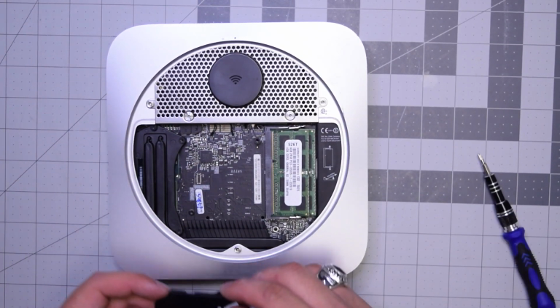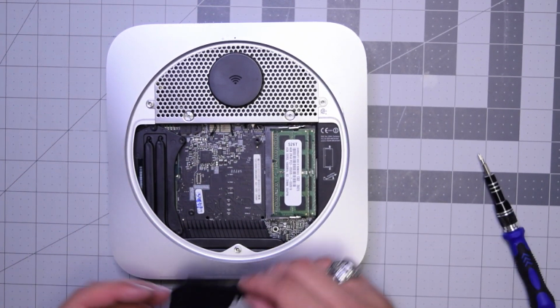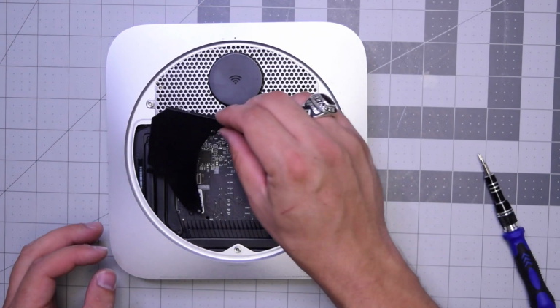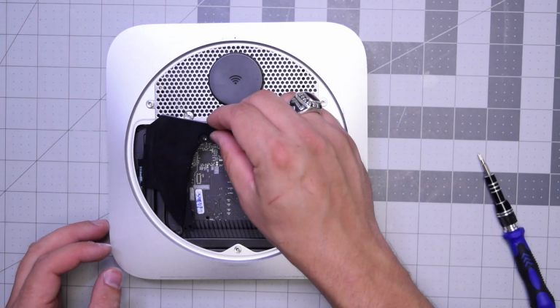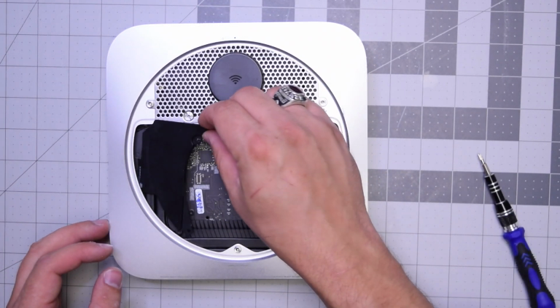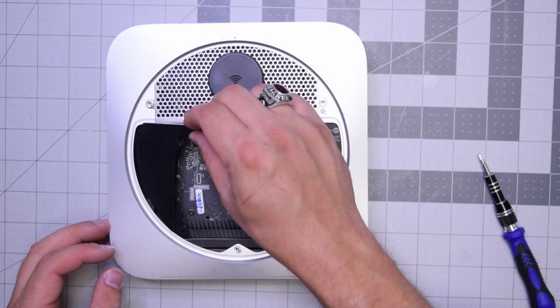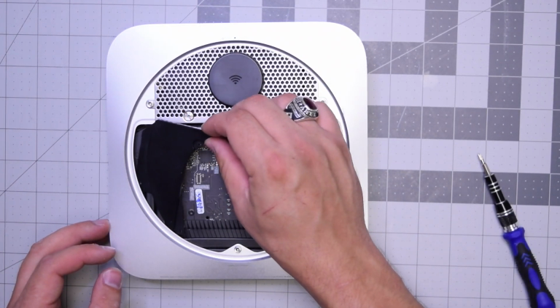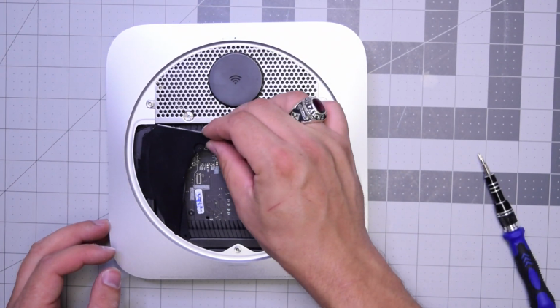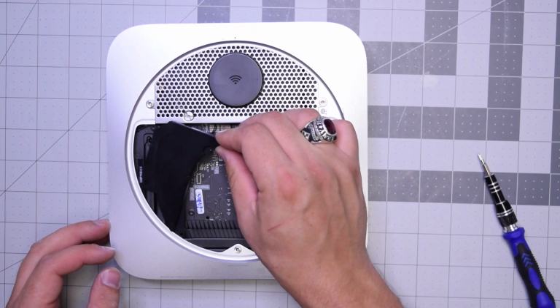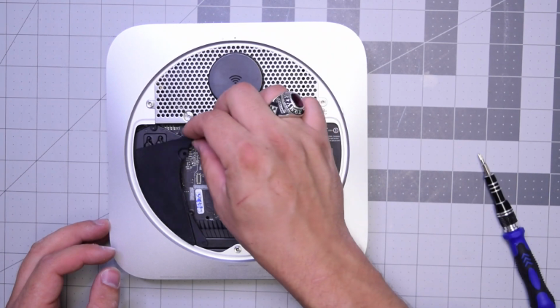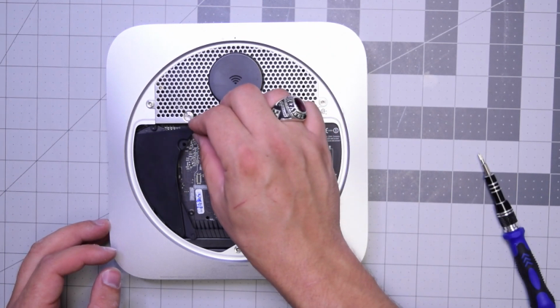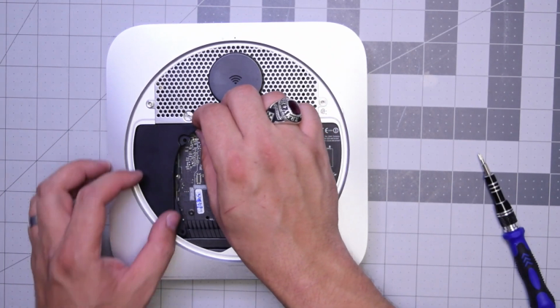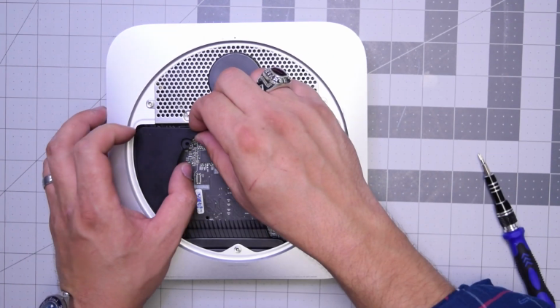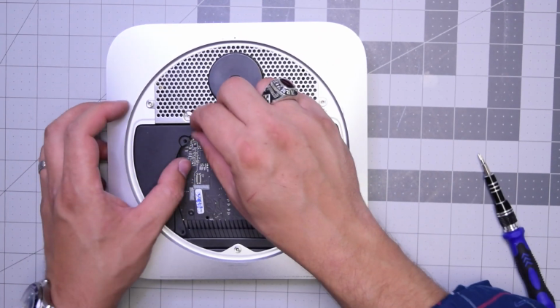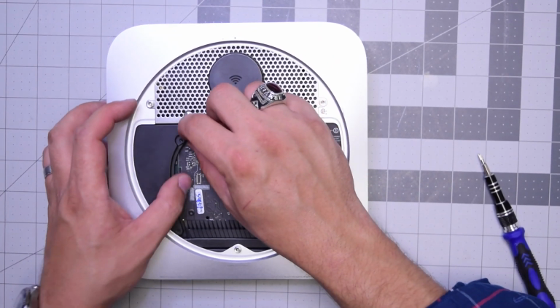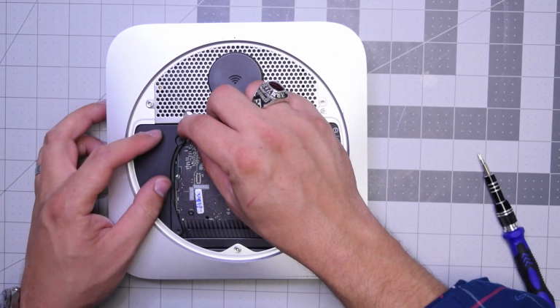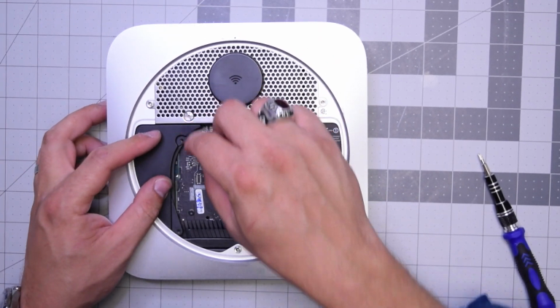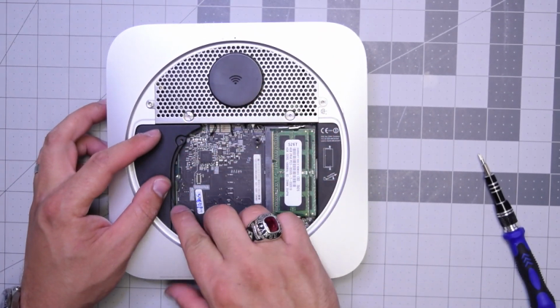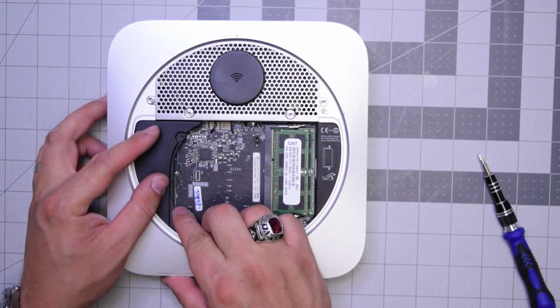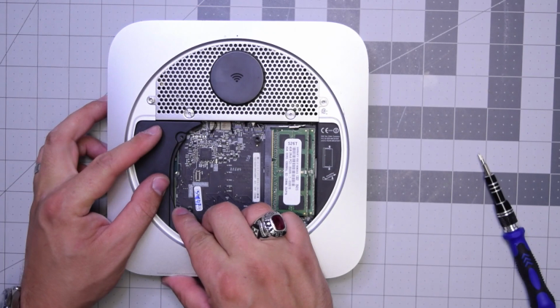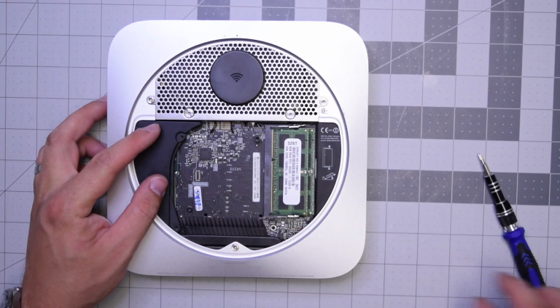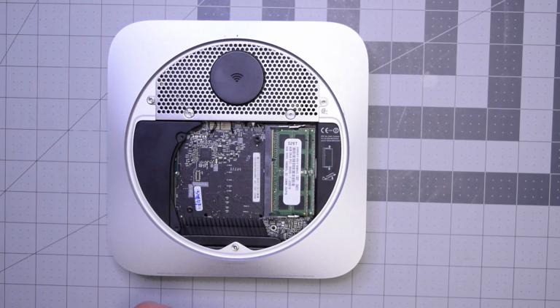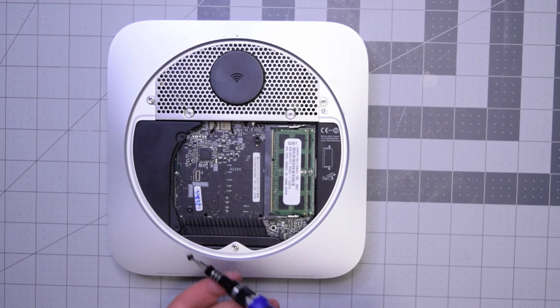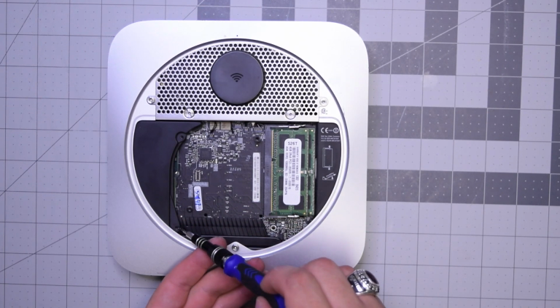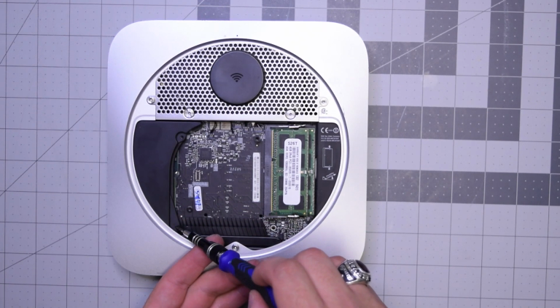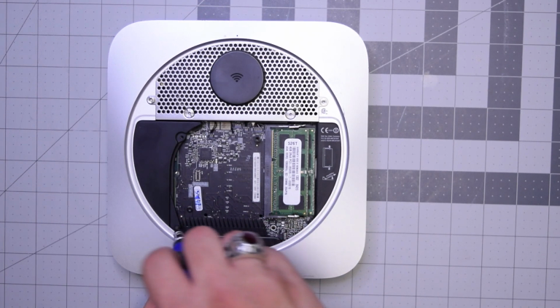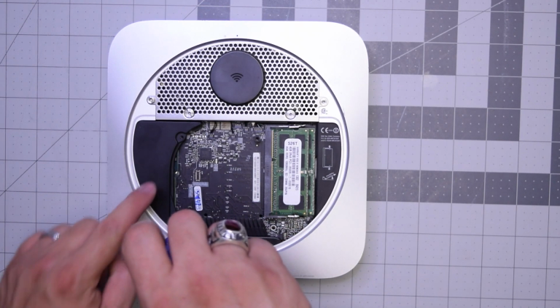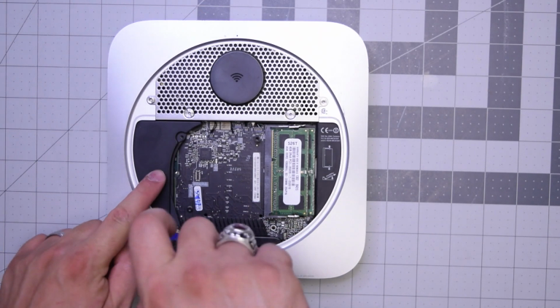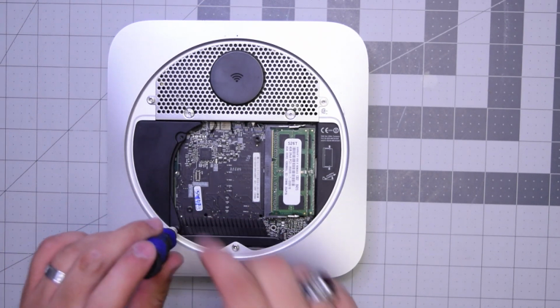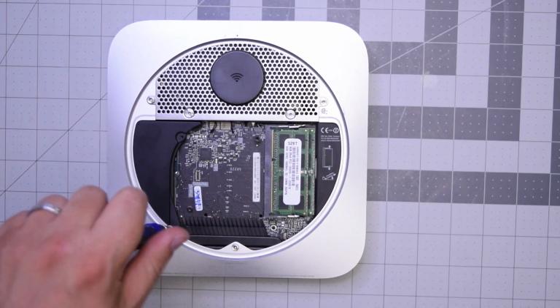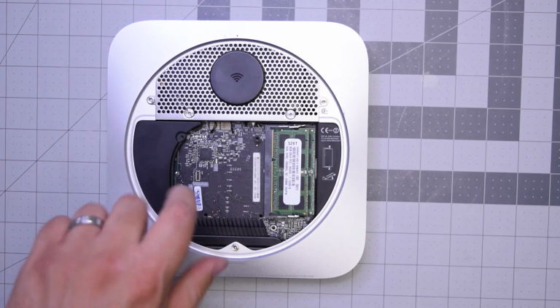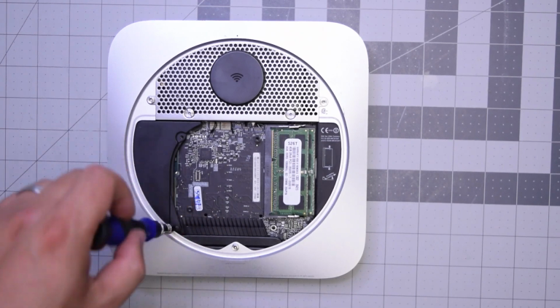Now let's place back this bracket — I guess it's designed to protect the heat sink from the top of the case. Go ahead and secure it on the bottom with the T-screw on the bottom only.